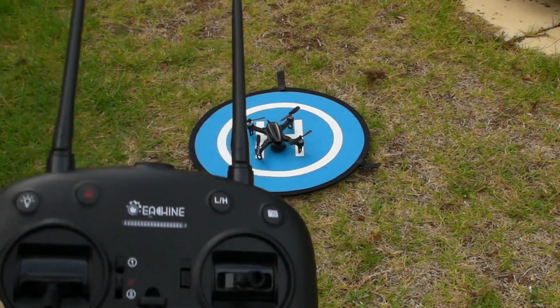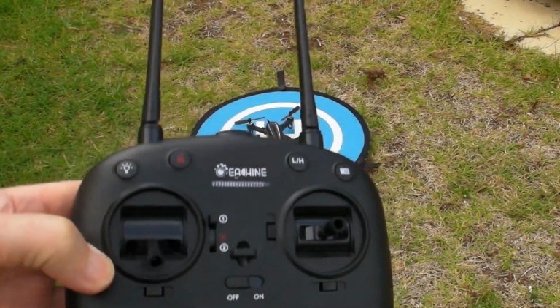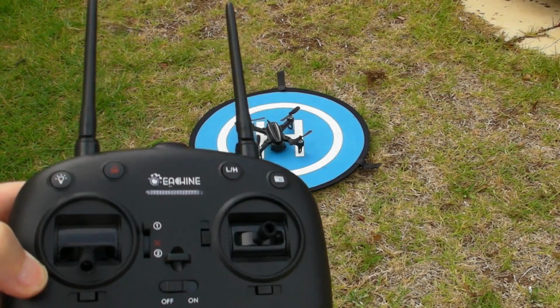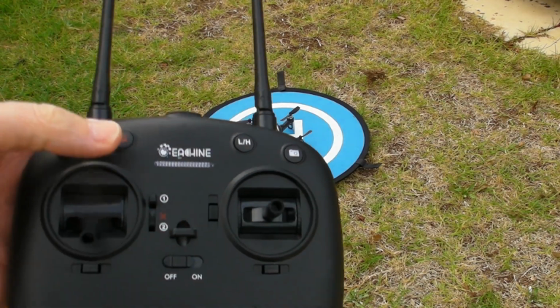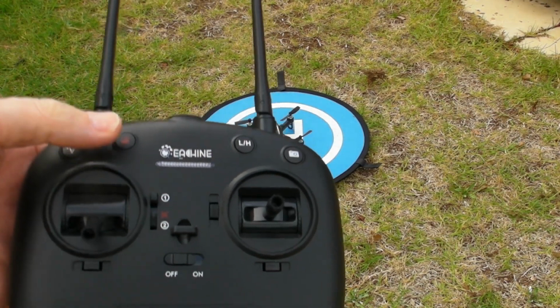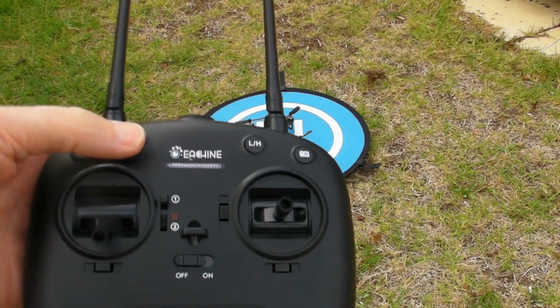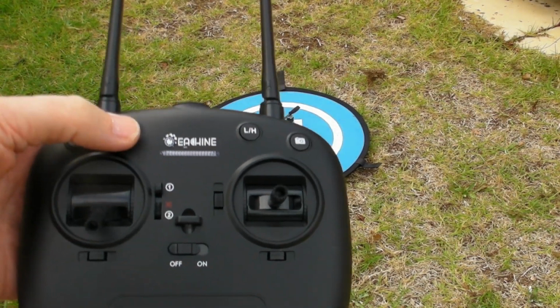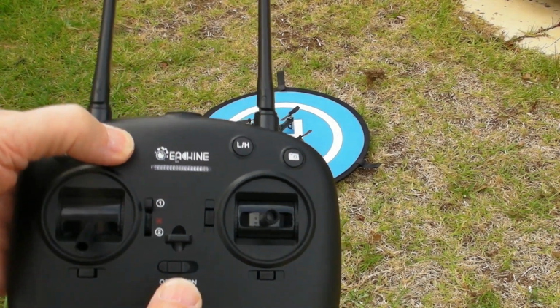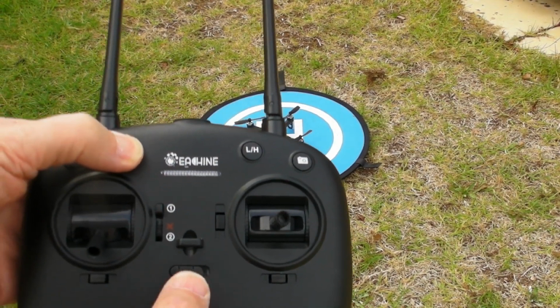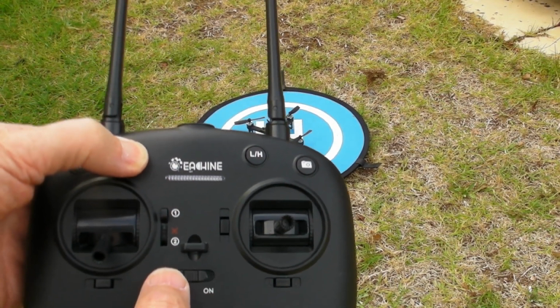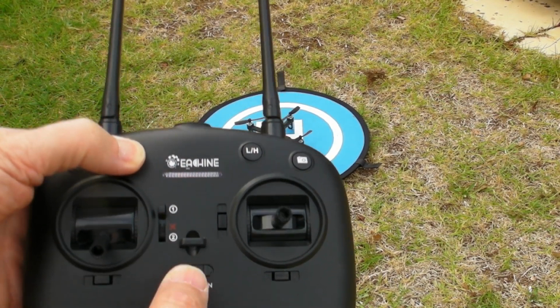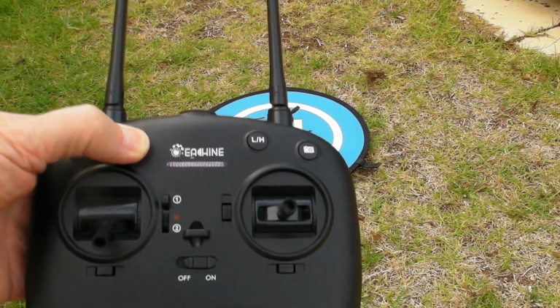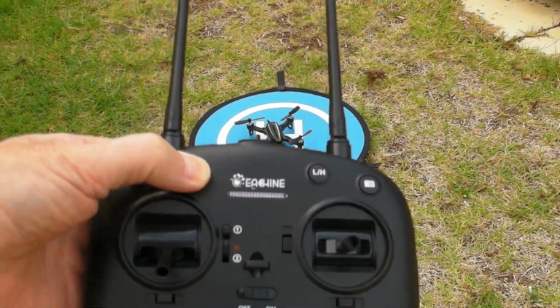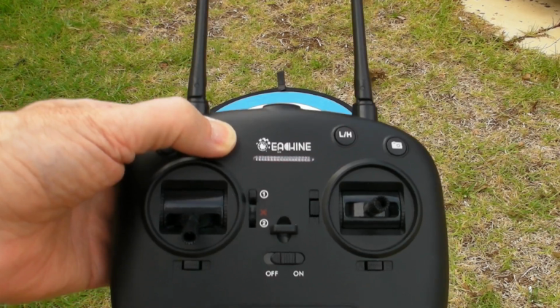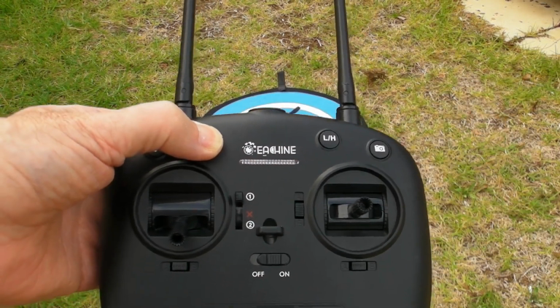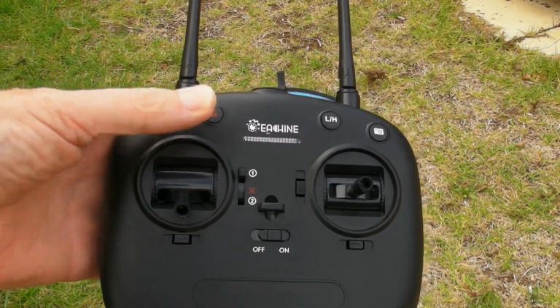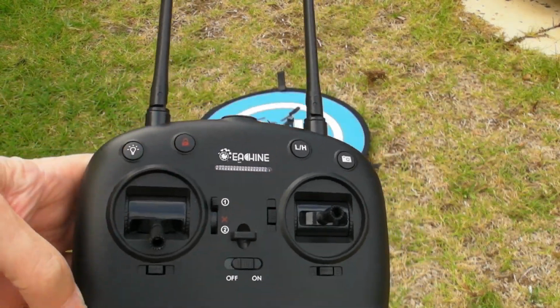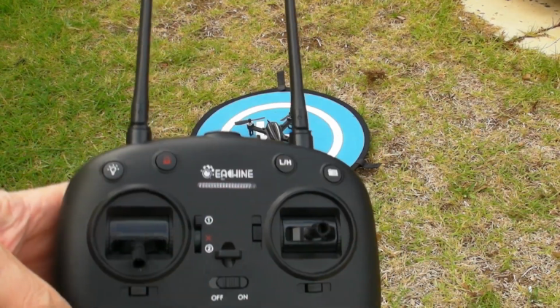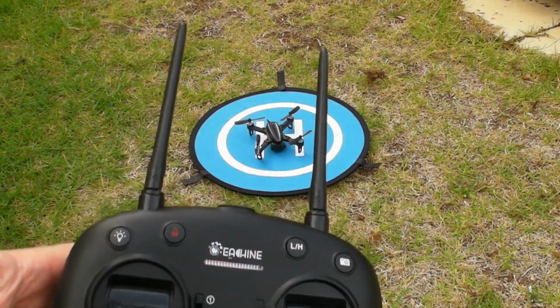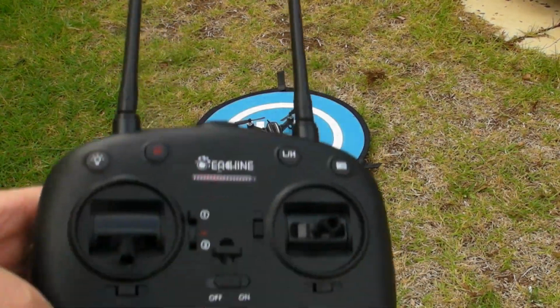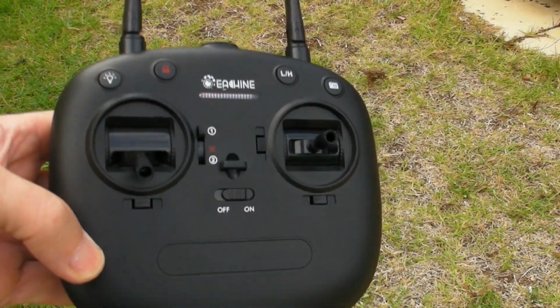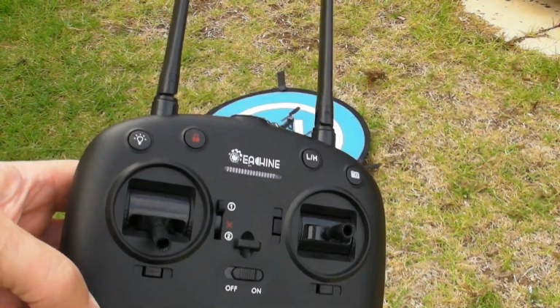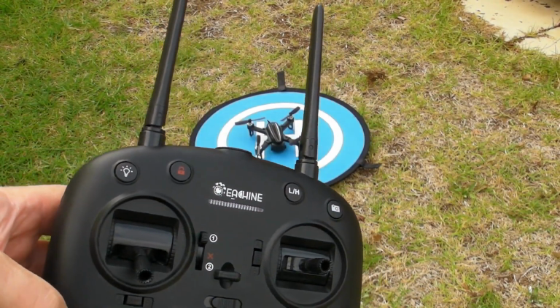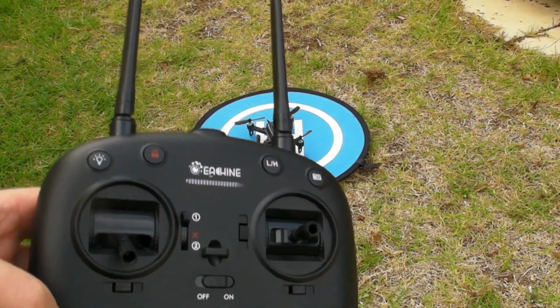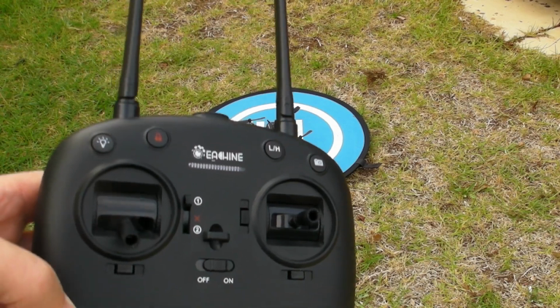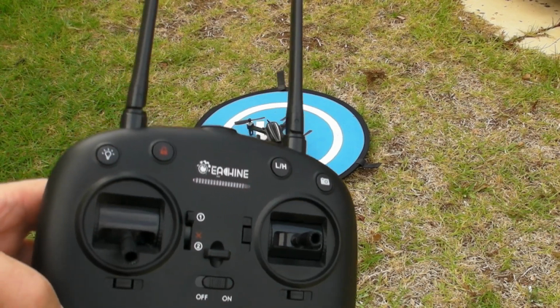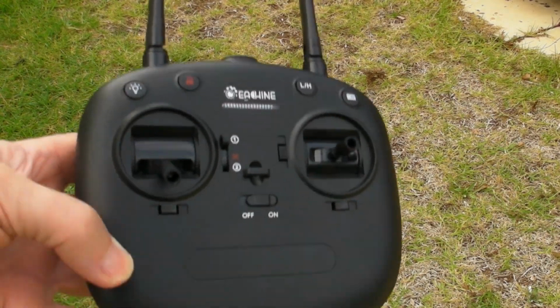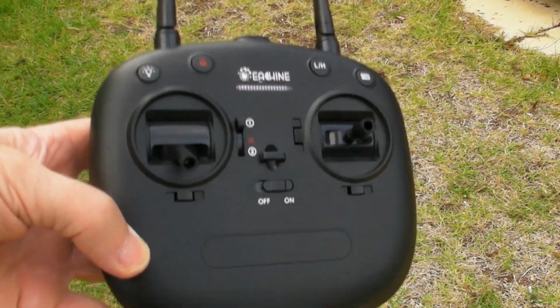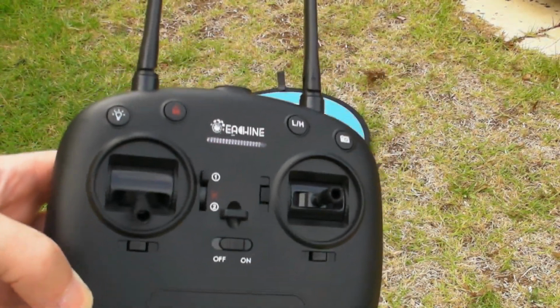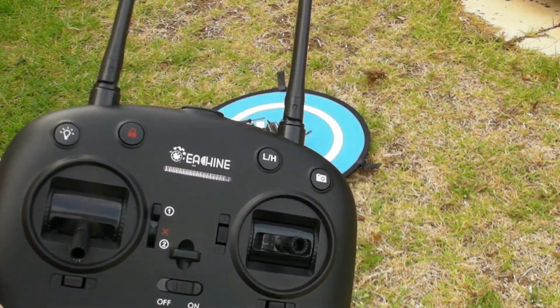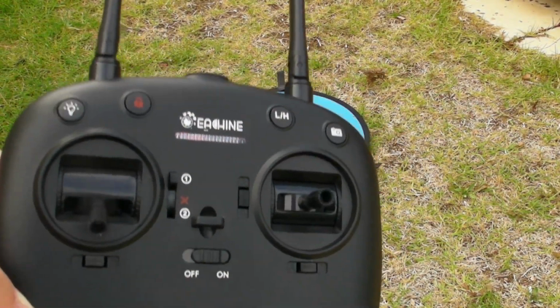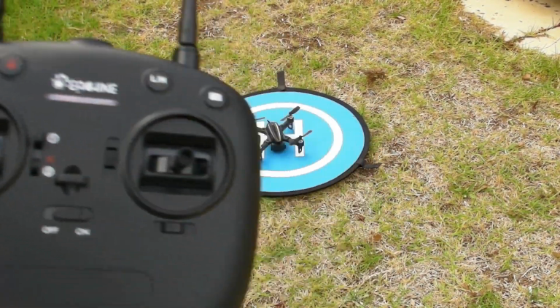First step with the standard controller is to hold the red button down and turn it on — that's how you bind it for the first time if you haven't bound this particular drone with this controller. The next step is to put the battery in.